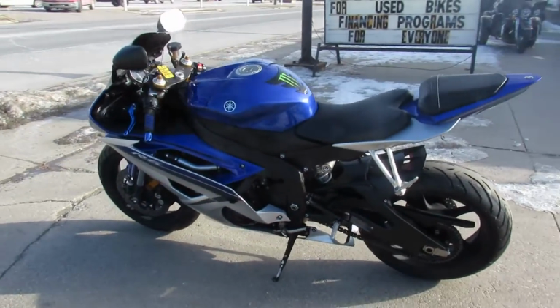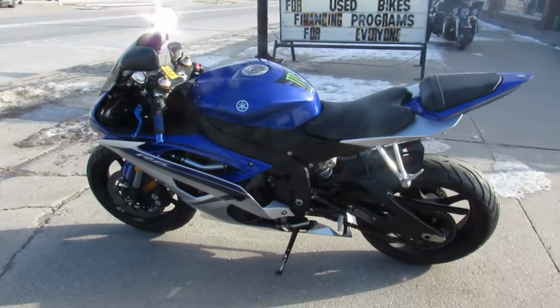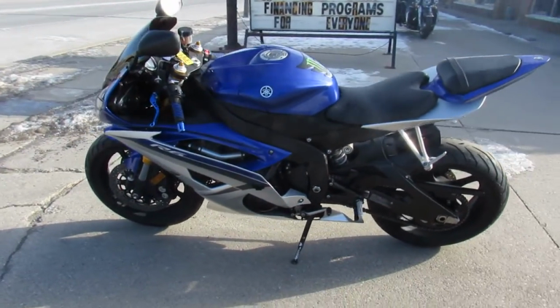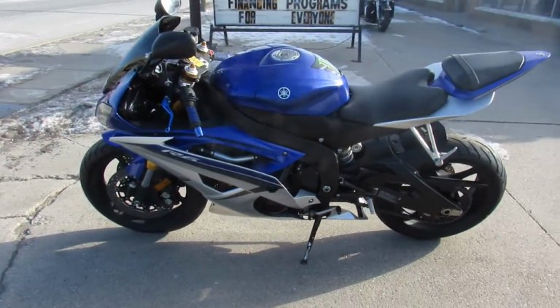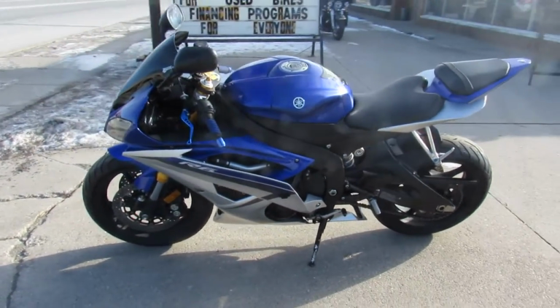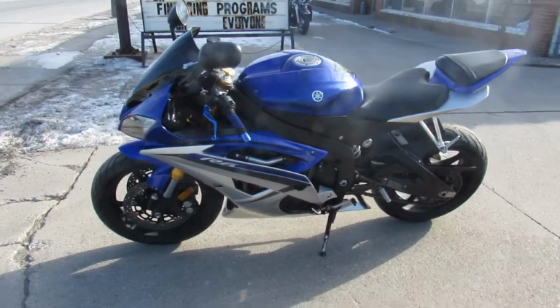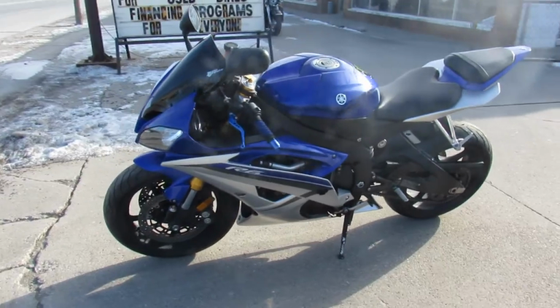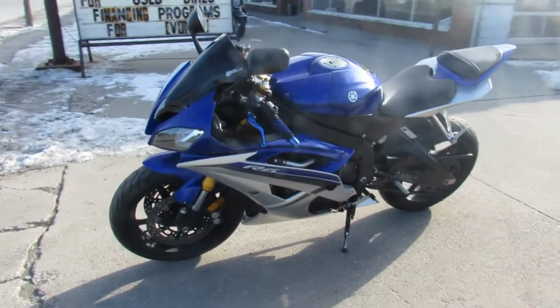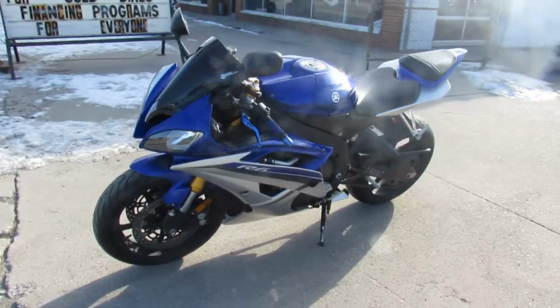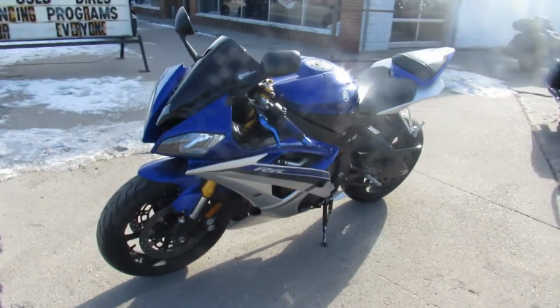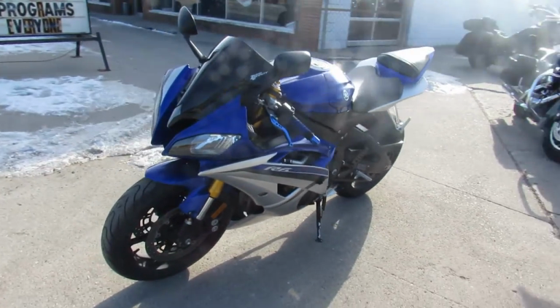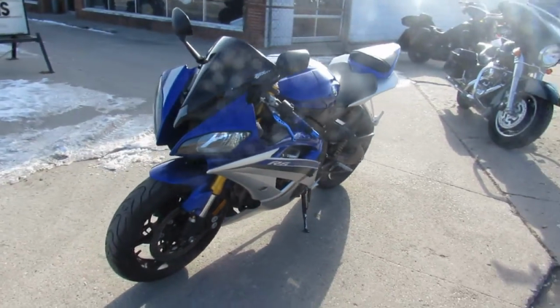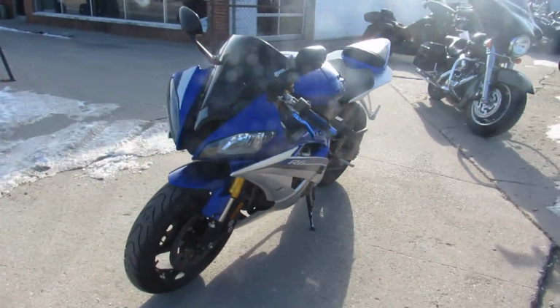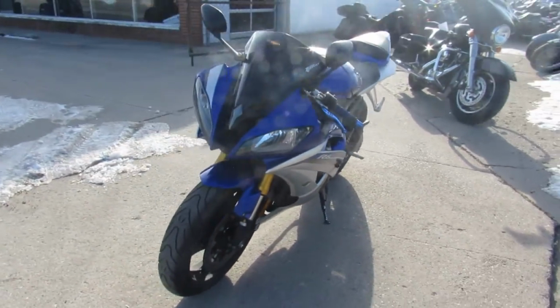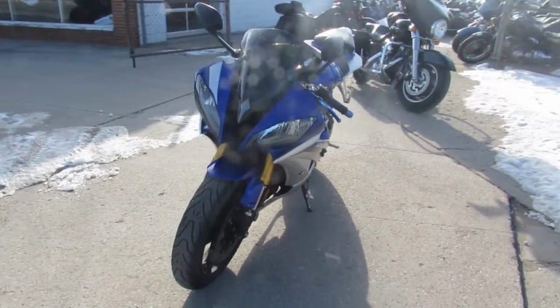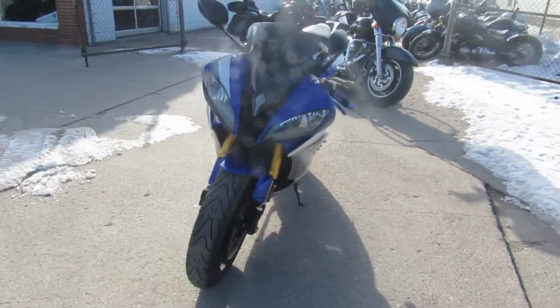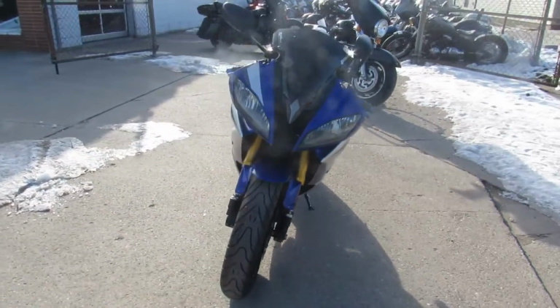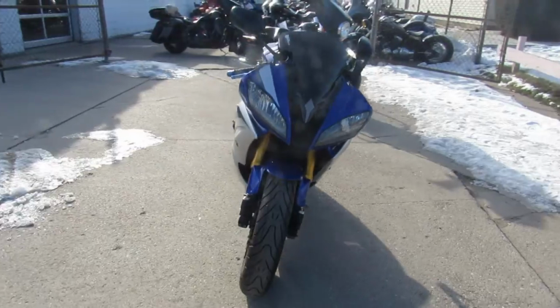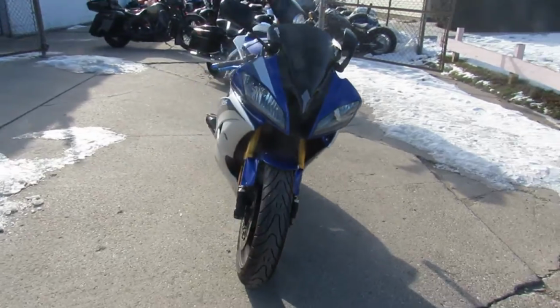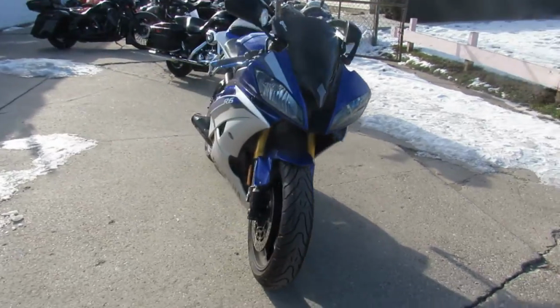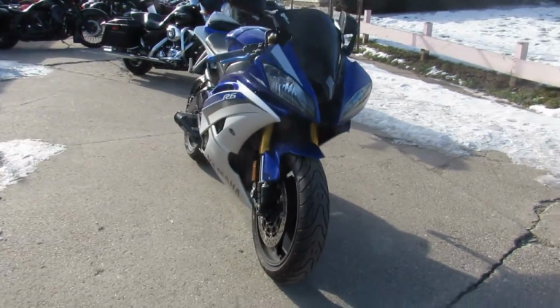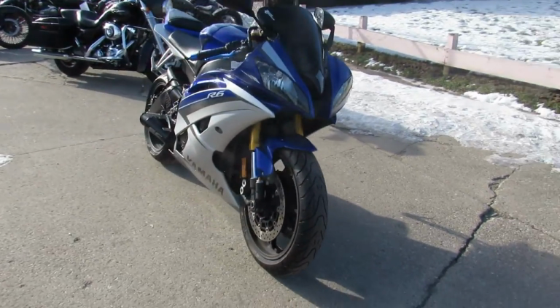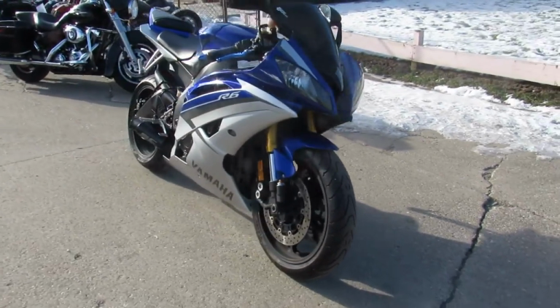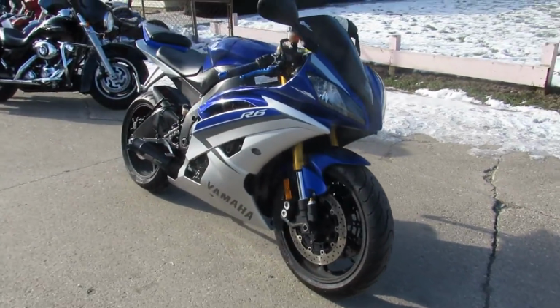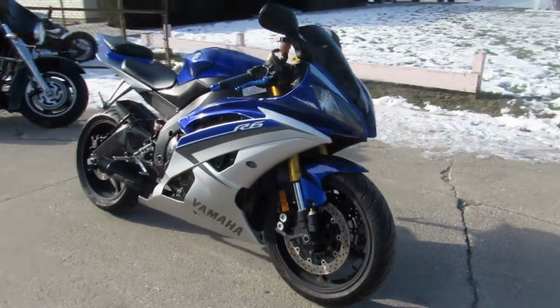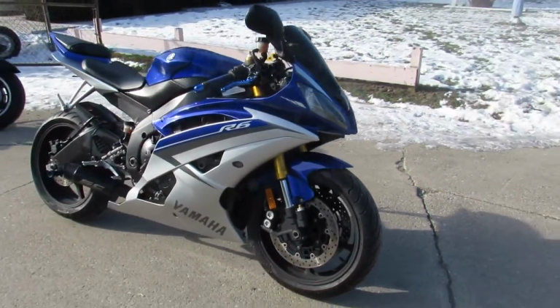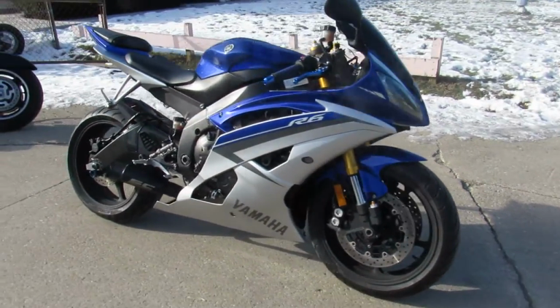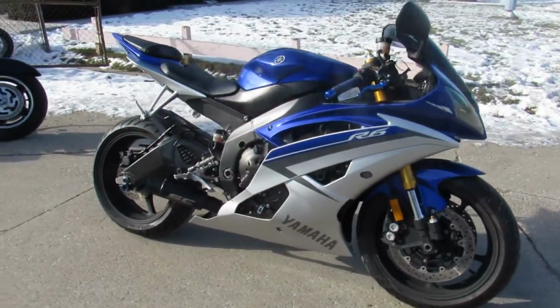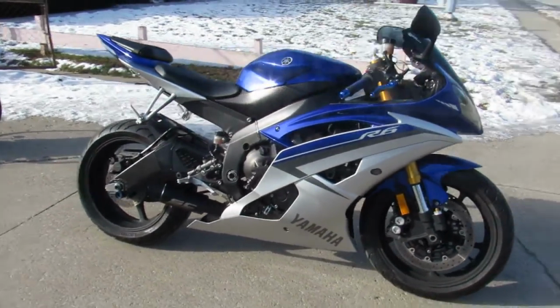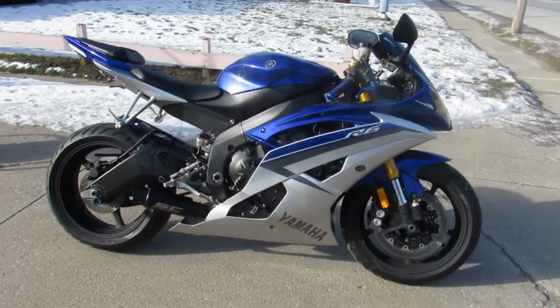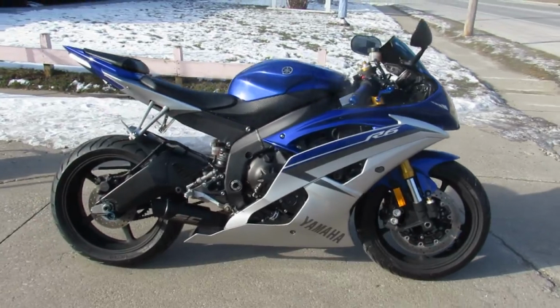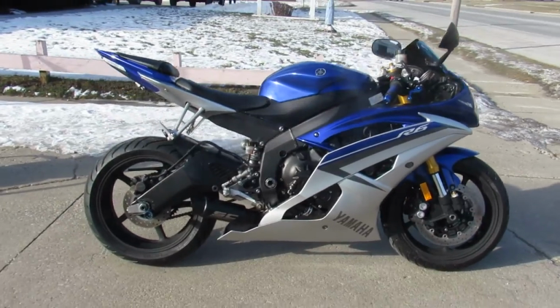As you guys are looking at the video and pictures, take a close look. It's got the CRG adjustable levers, fender eliminator kit, LED integrated turn signals, zero gravity blacked out windscreen, and the super cool SC rocket exhaust.